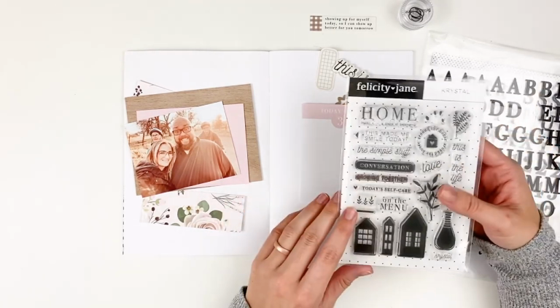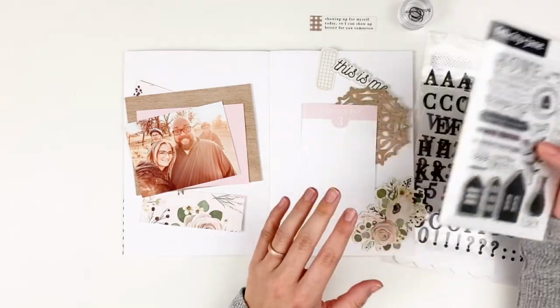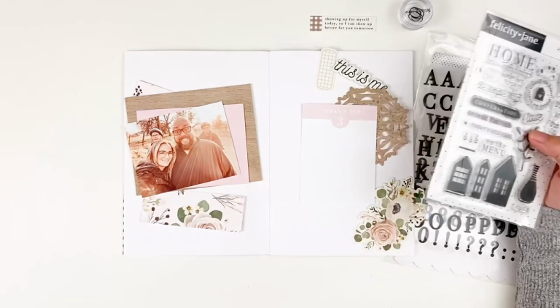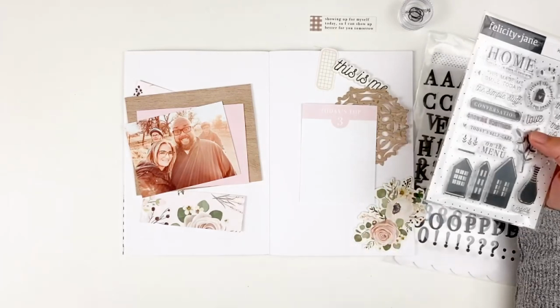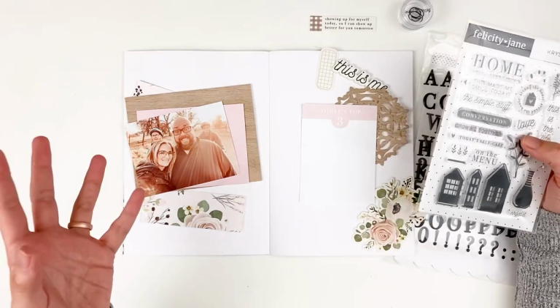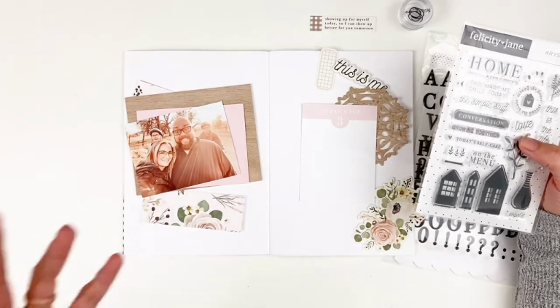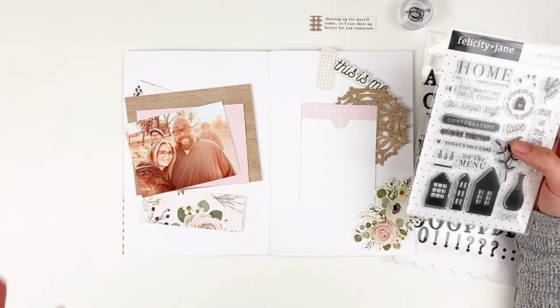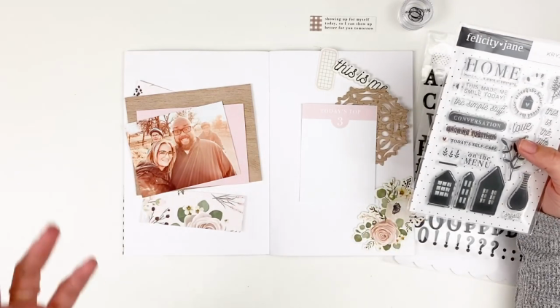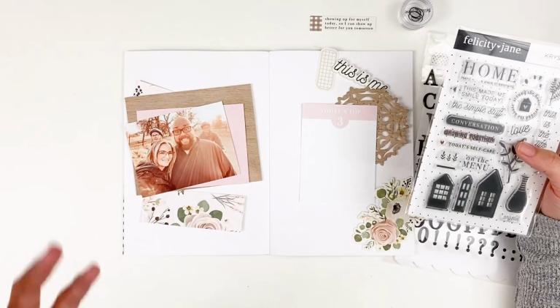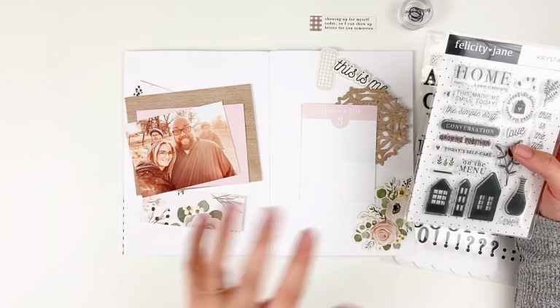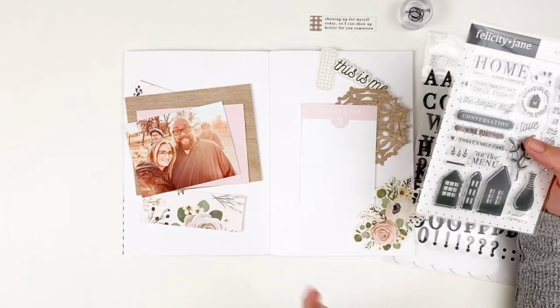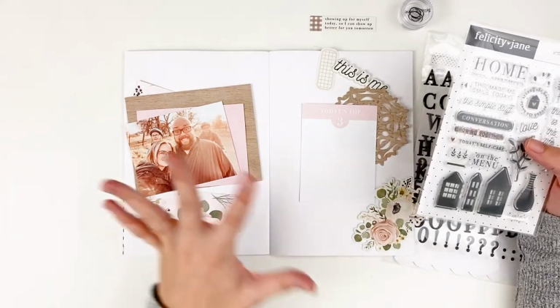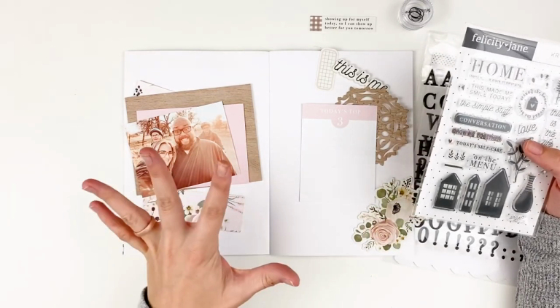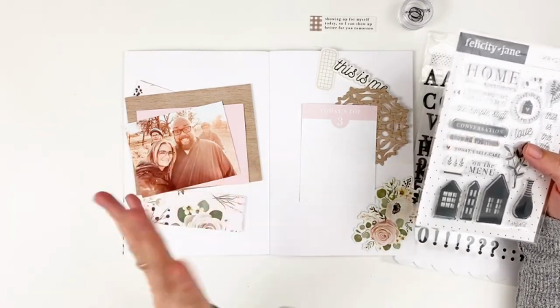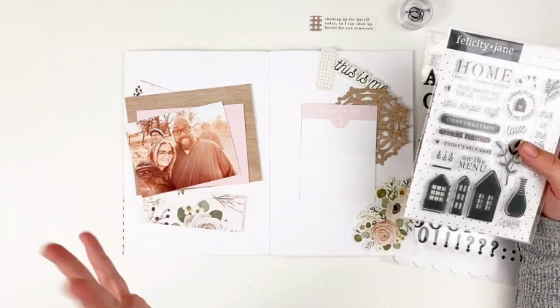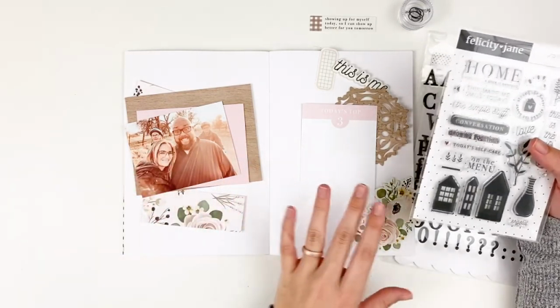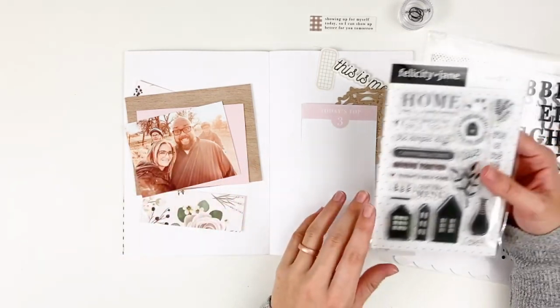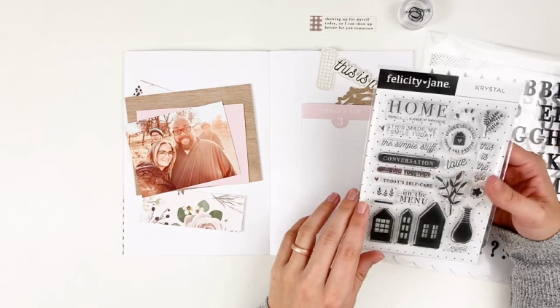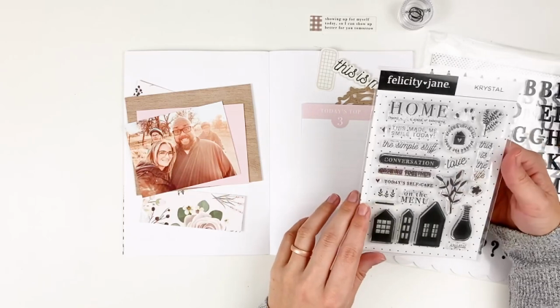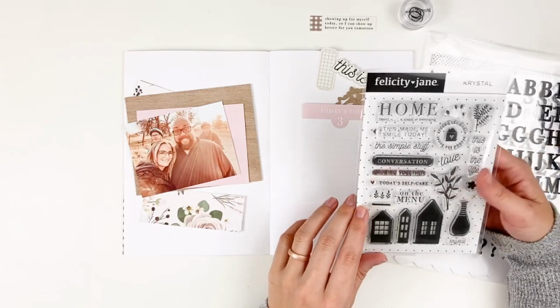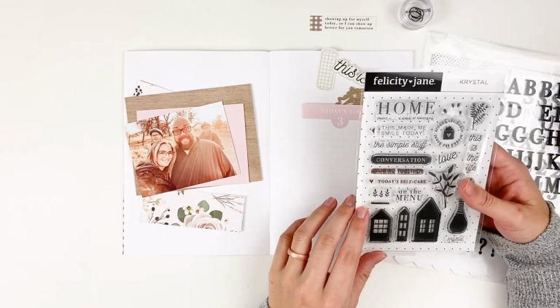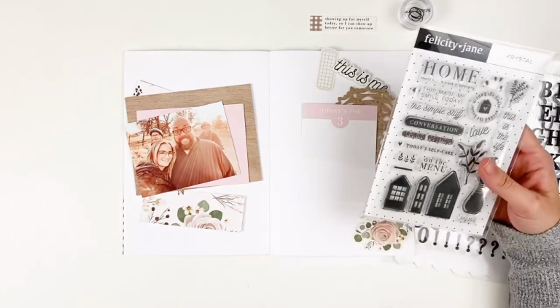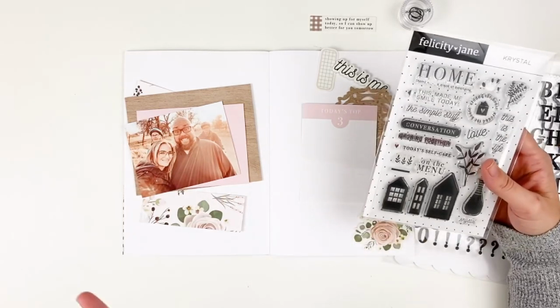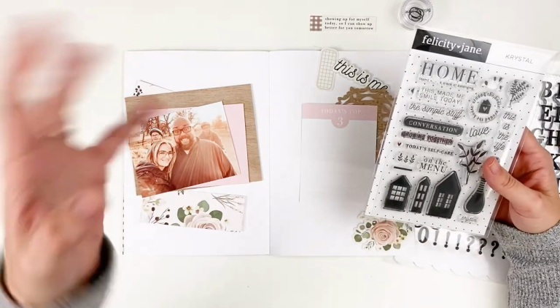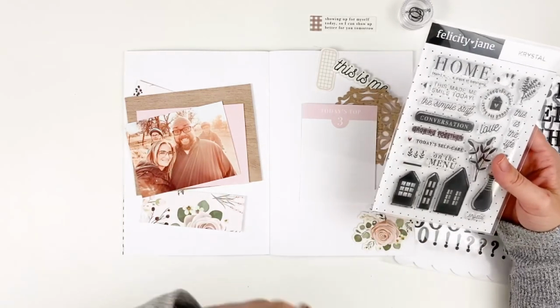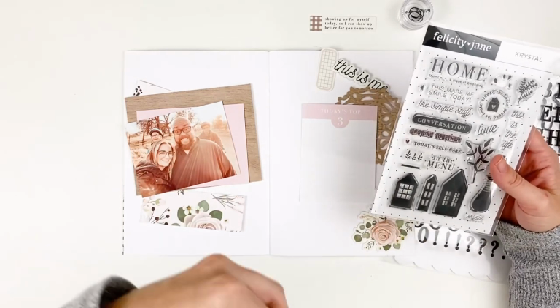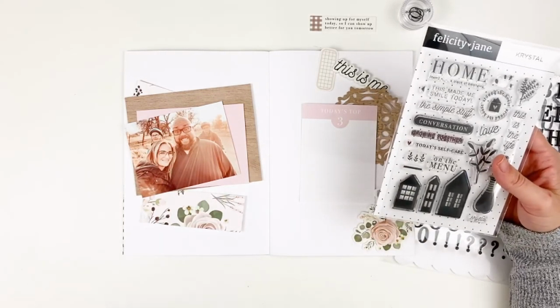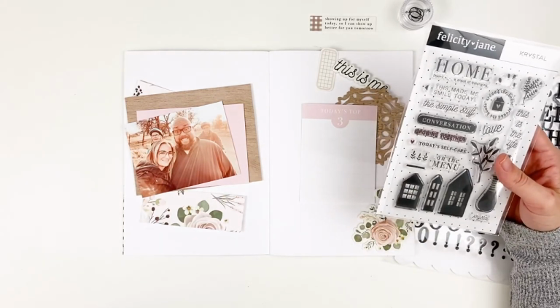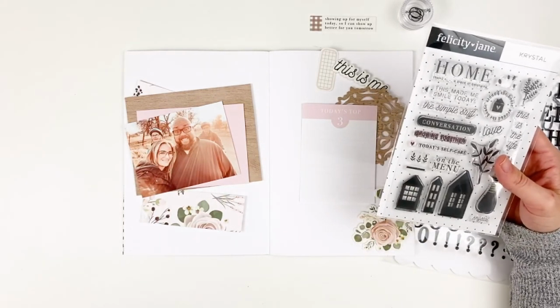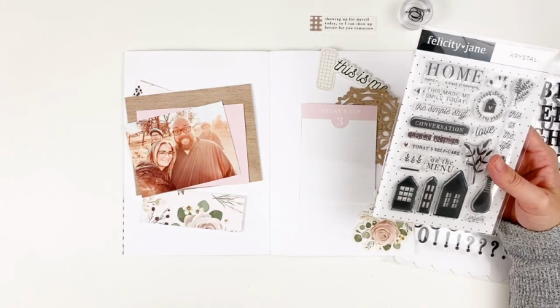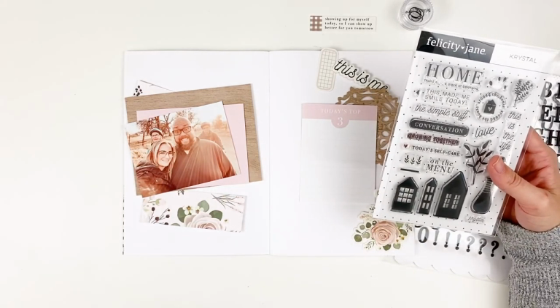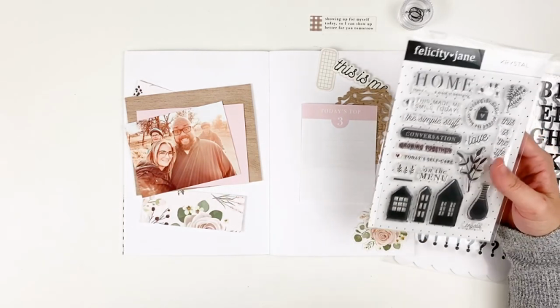I will also have a blog post over on the Felicity Jane blog today with more close-up photos and details if you want to check that out. I will have everything linked down below for you underneath the video.